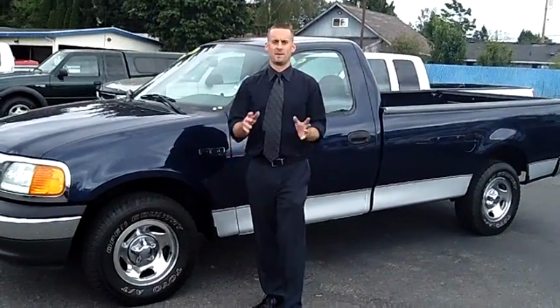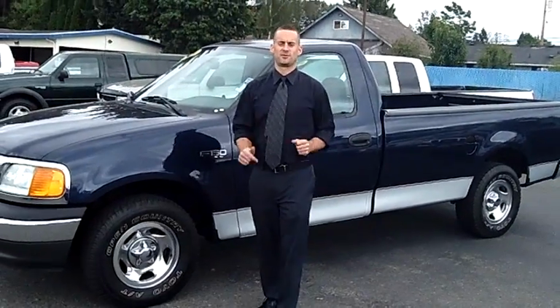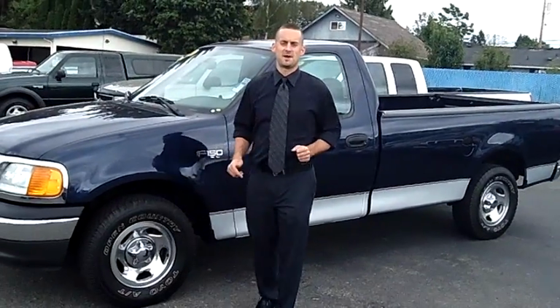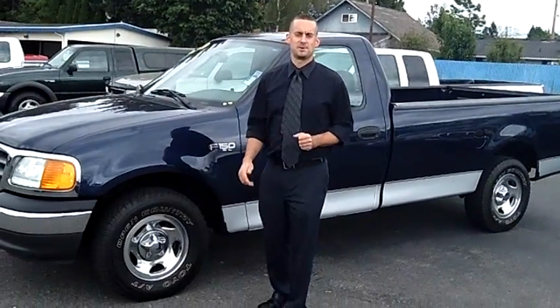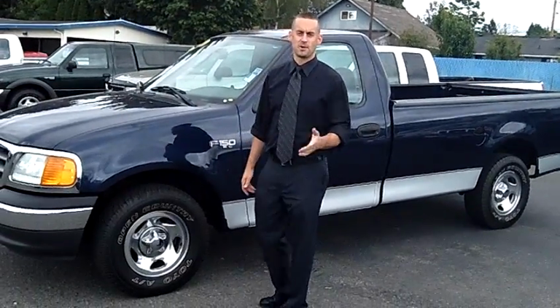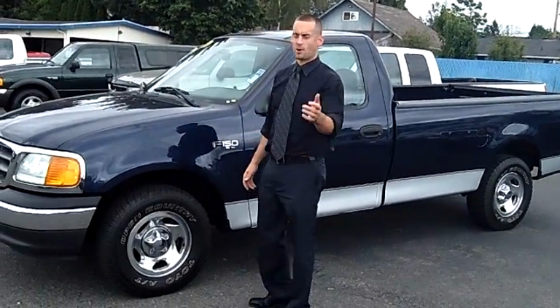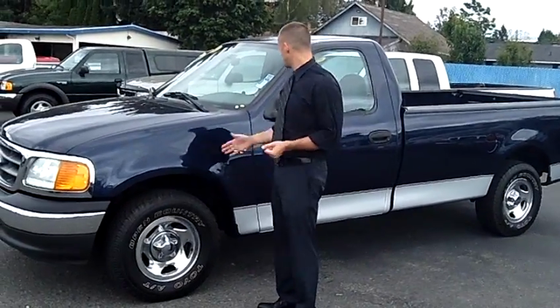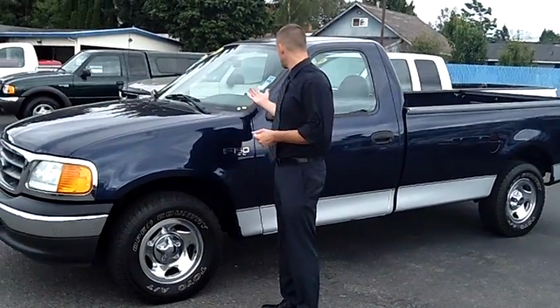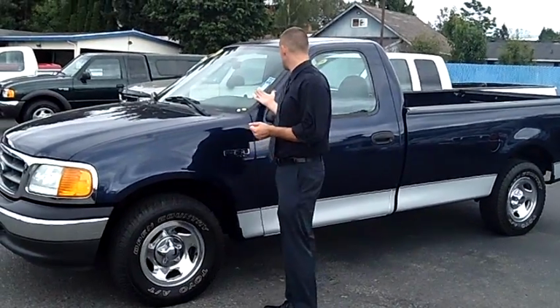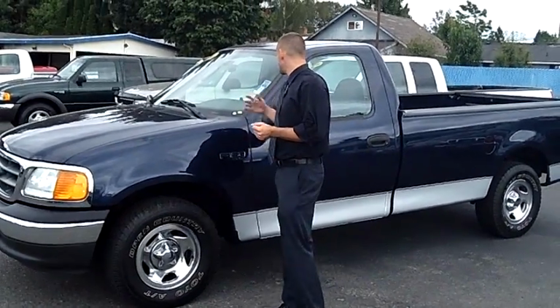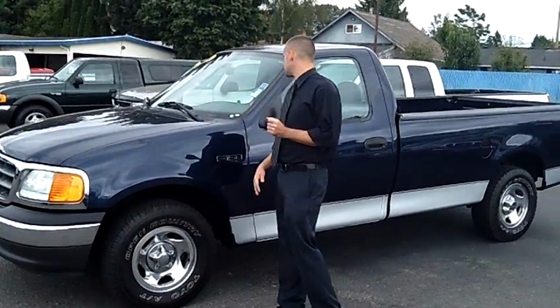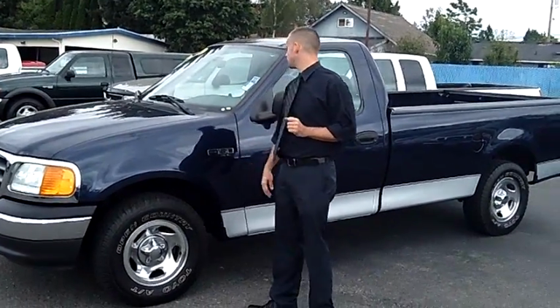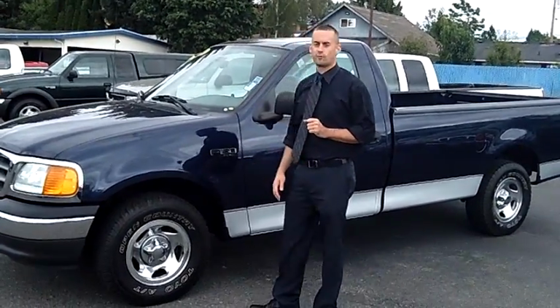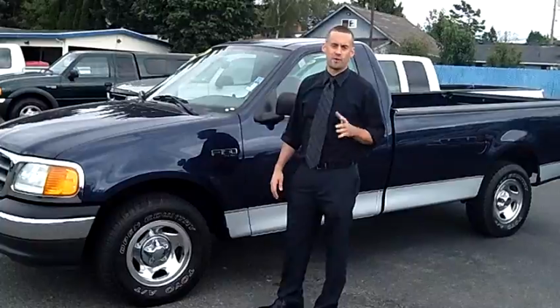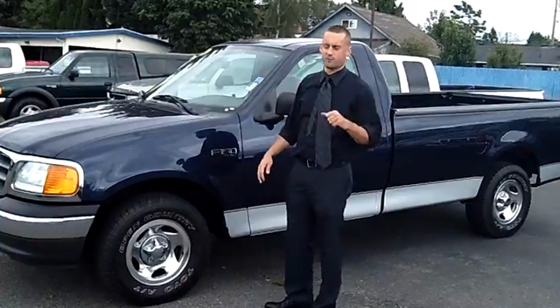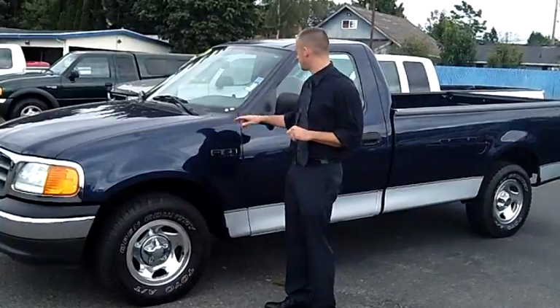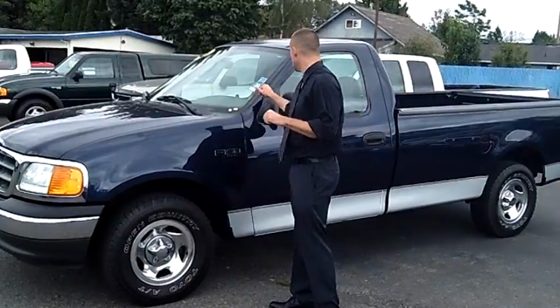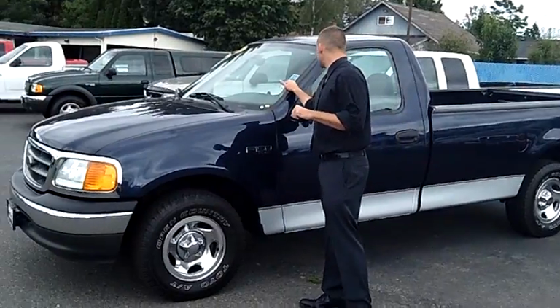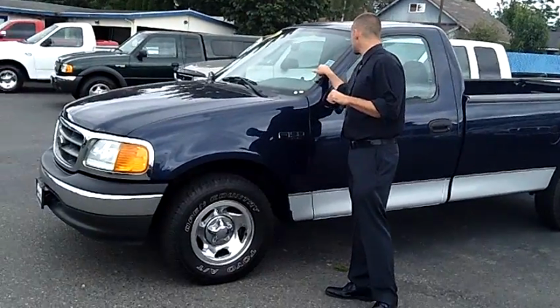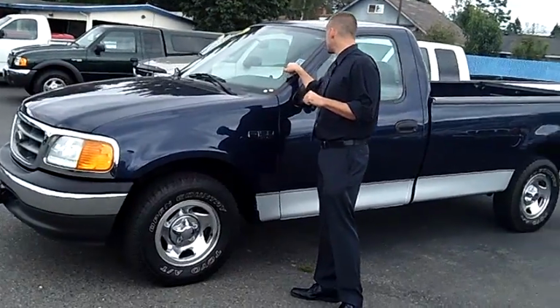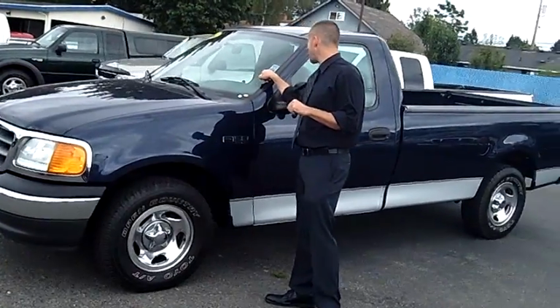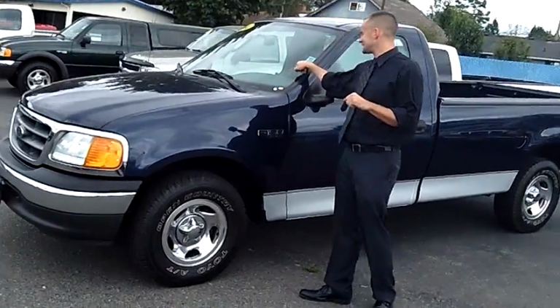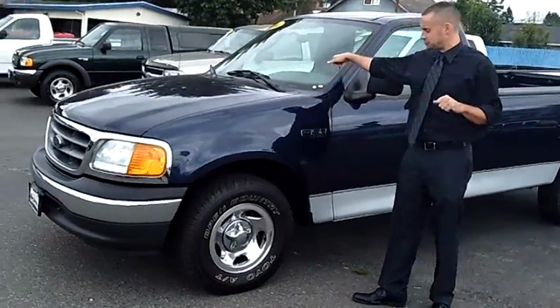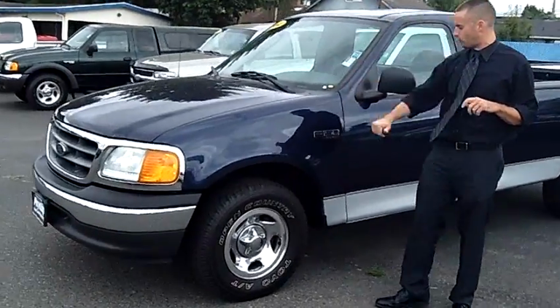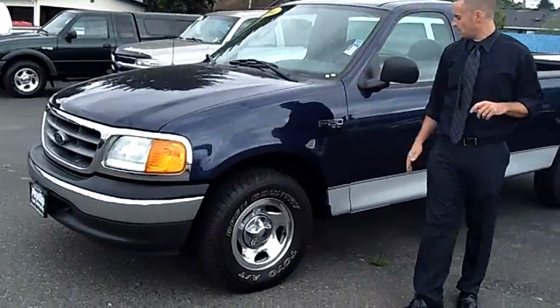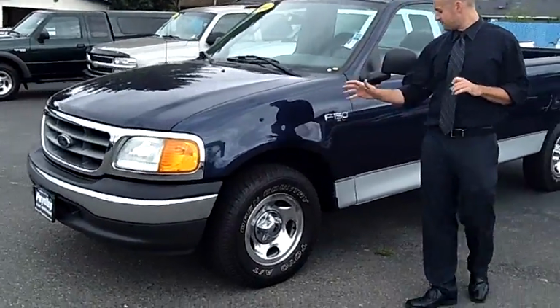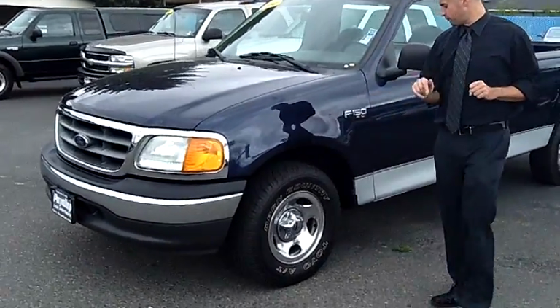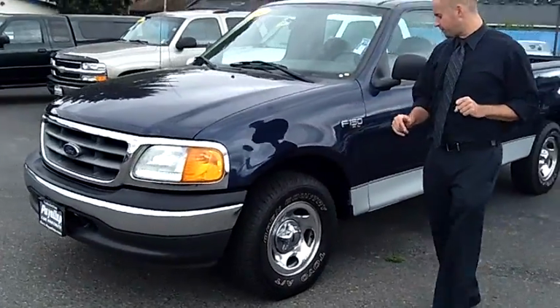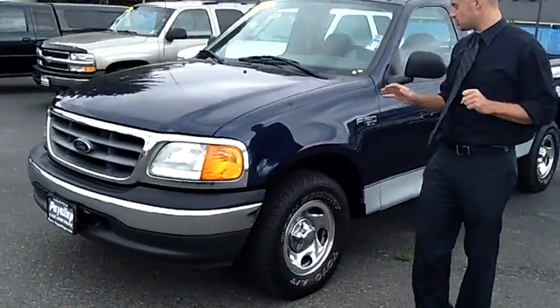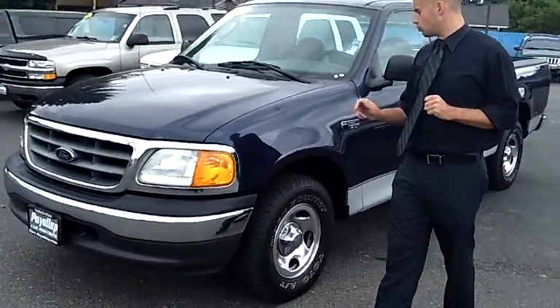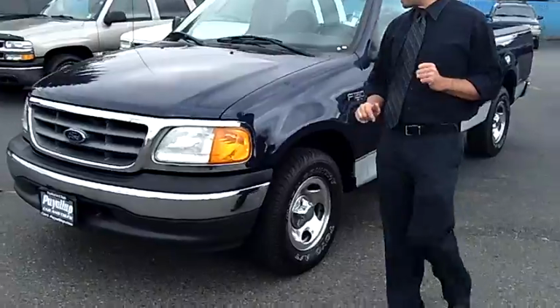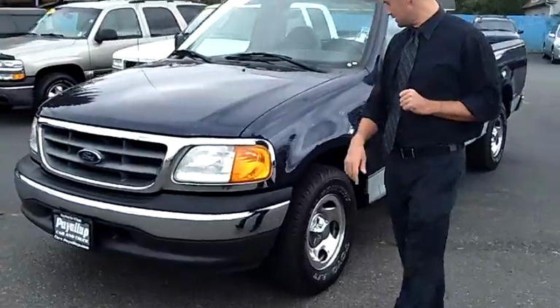Hey folks, Adam Ashby here from Puyallup Car & Truck. I'd like to show you our 2004 Ford F-150, stock number 78624. This F-150 is a local trade-in.